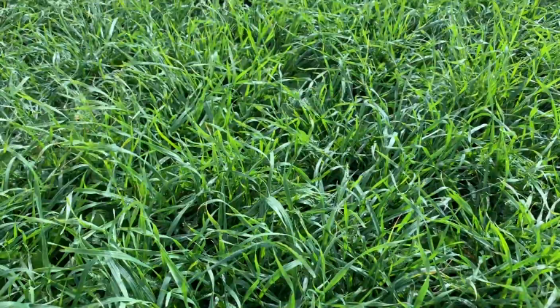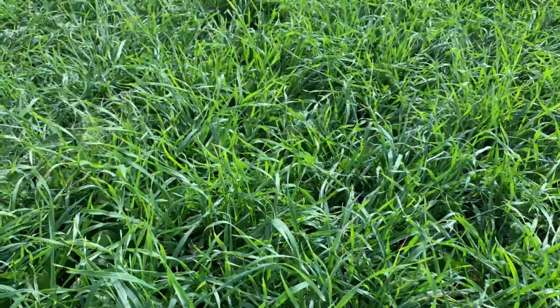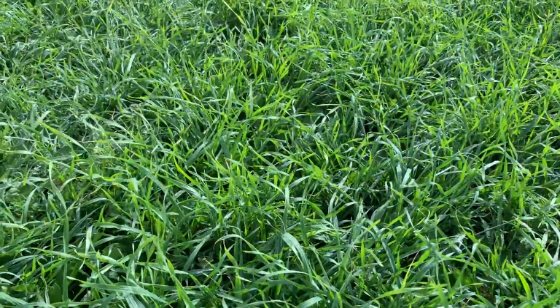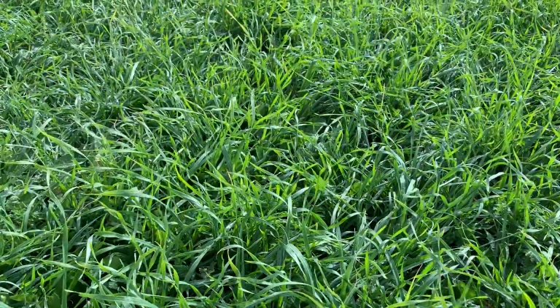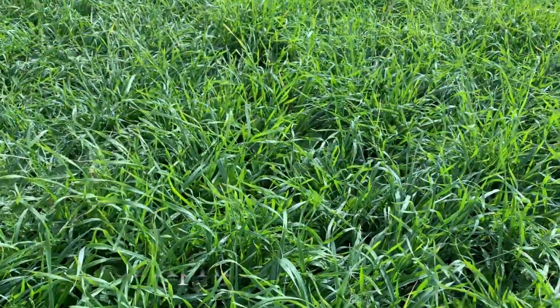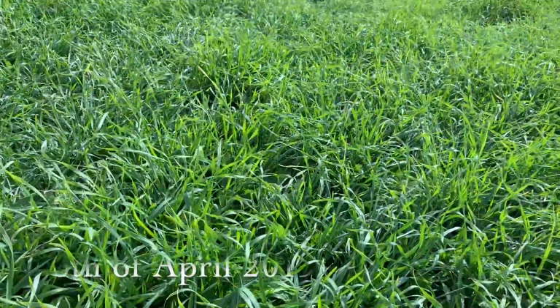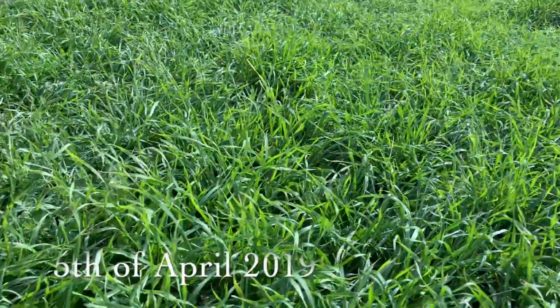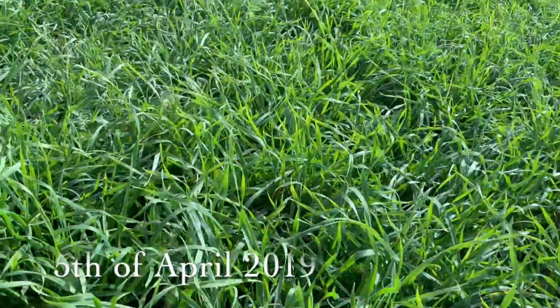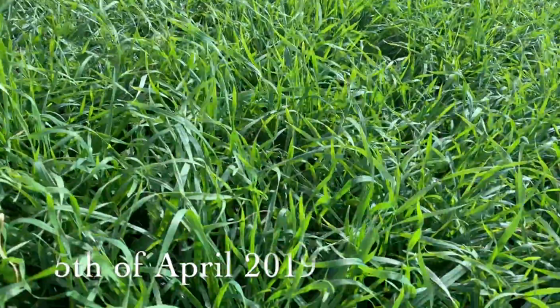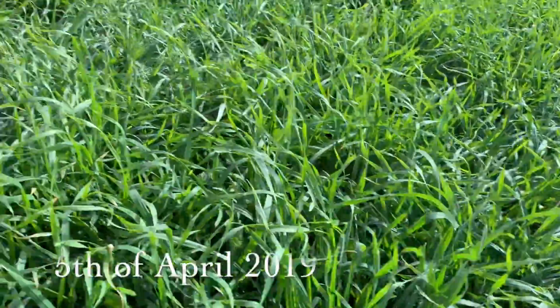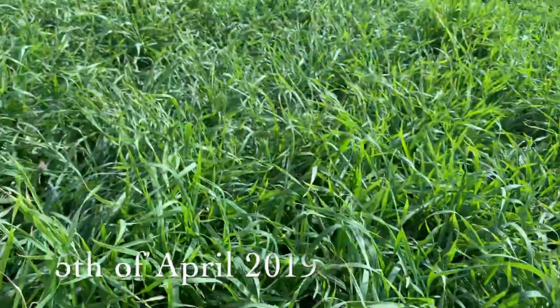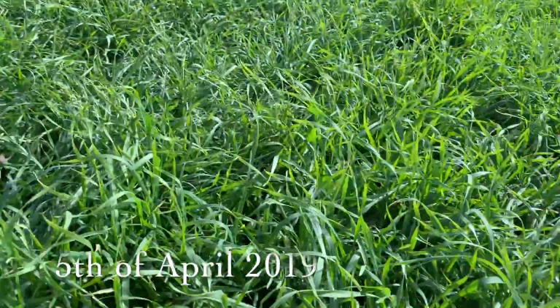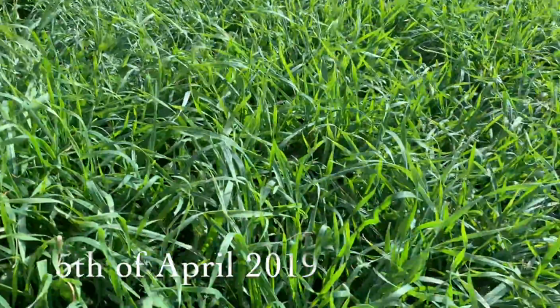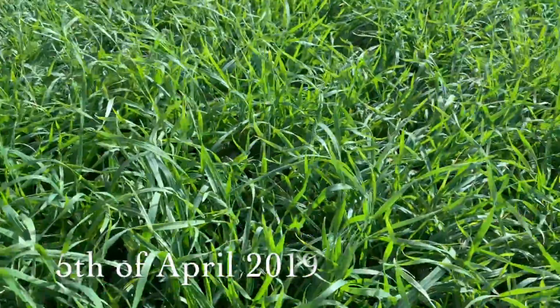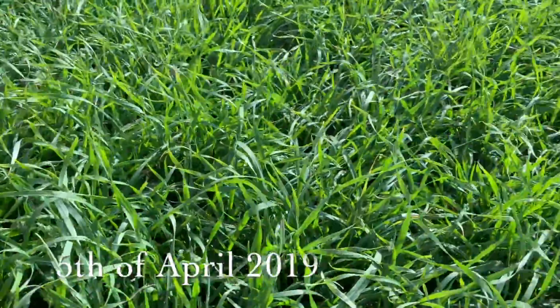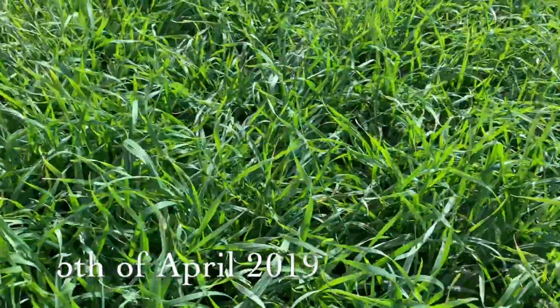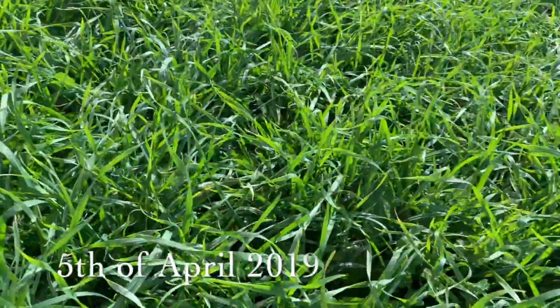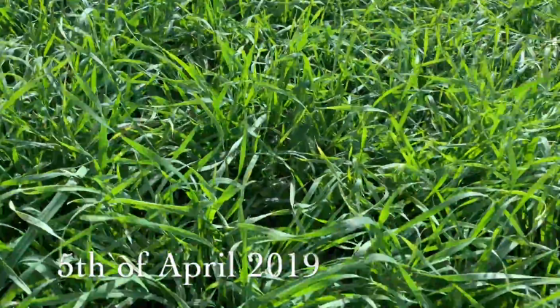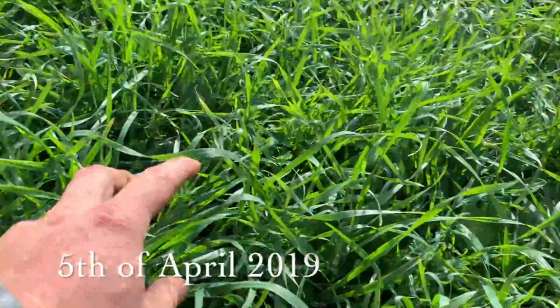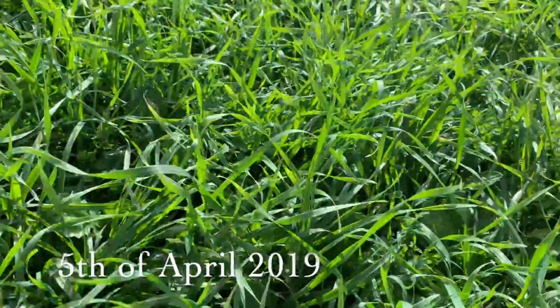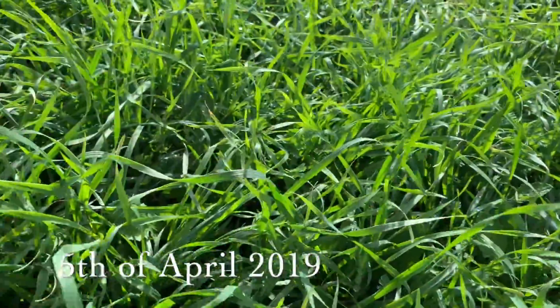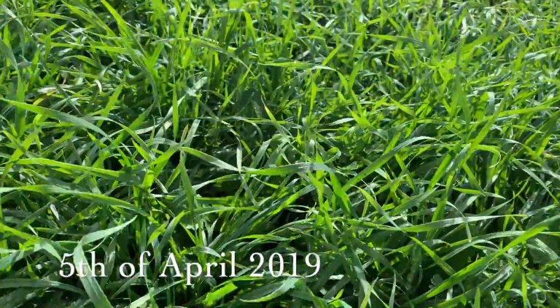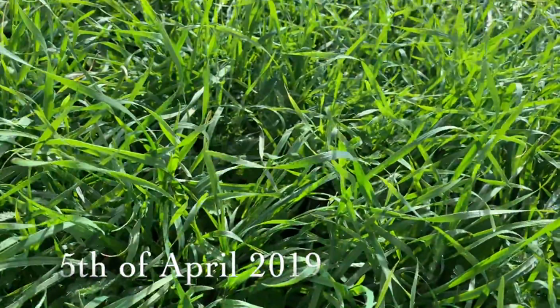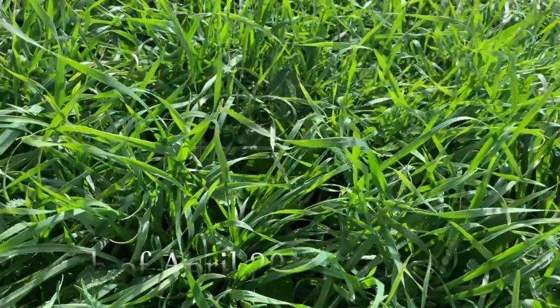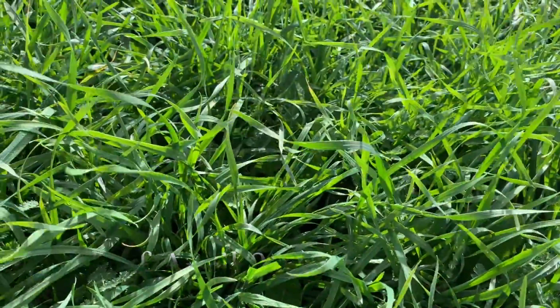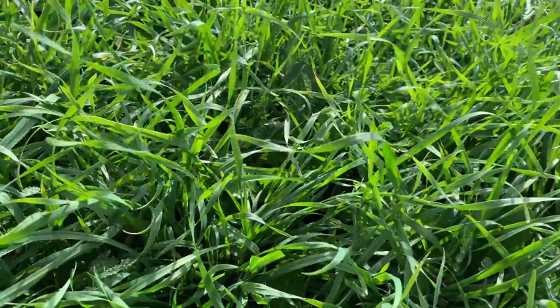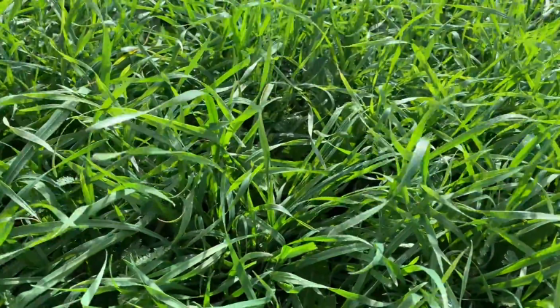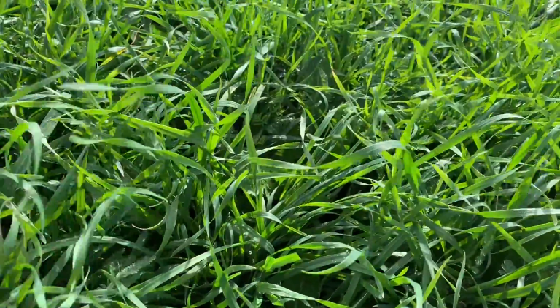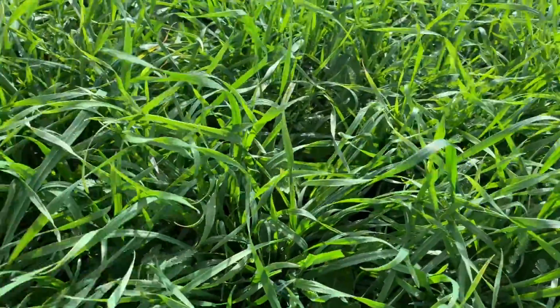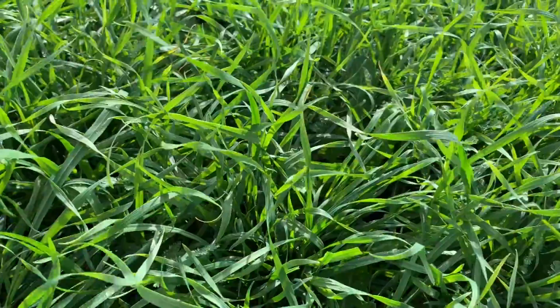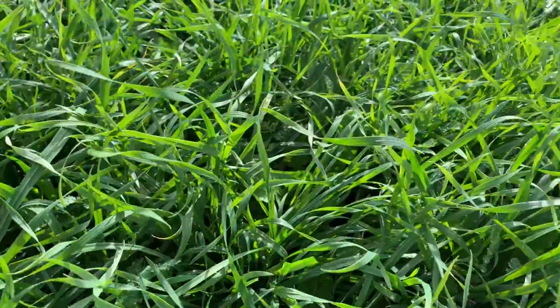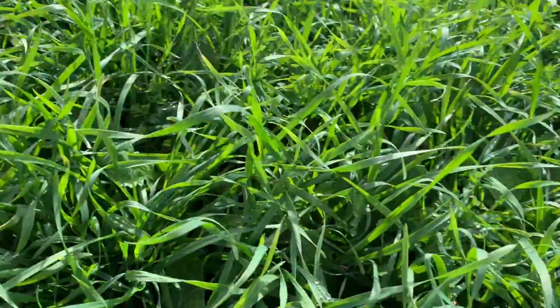I've just jumped out of the tractor here to have a bit of a look - good opportunity. So this is Manning Wheat, it's a winter wheat variety - it's the longest sort of wheat commercially available in Australia.